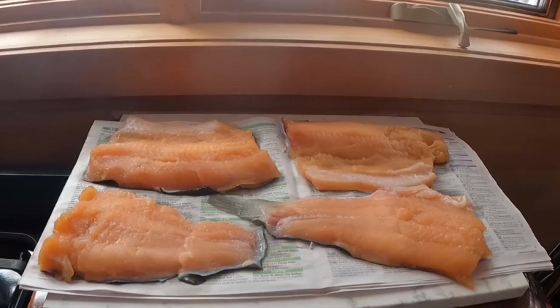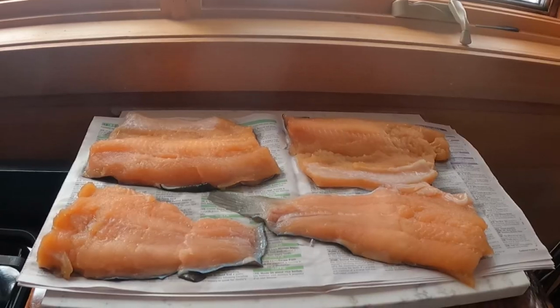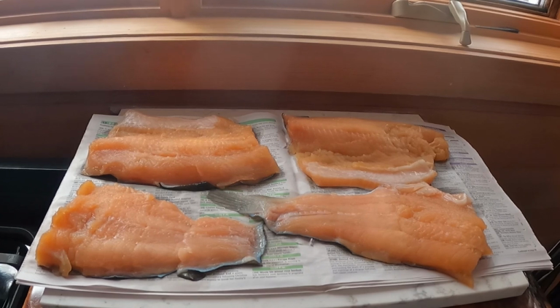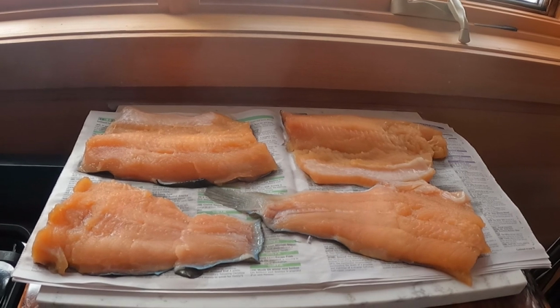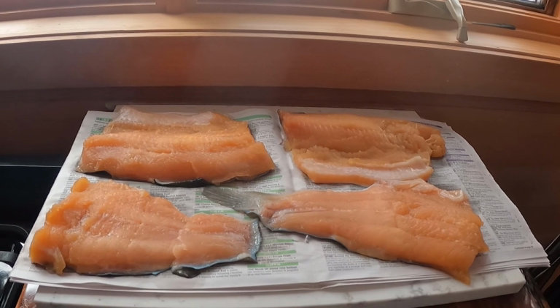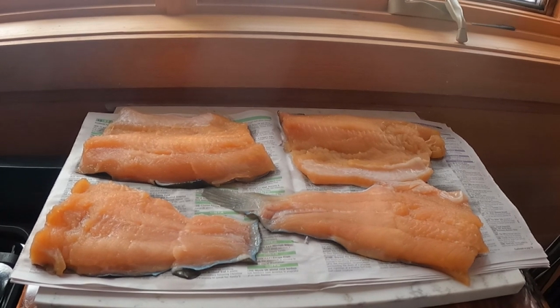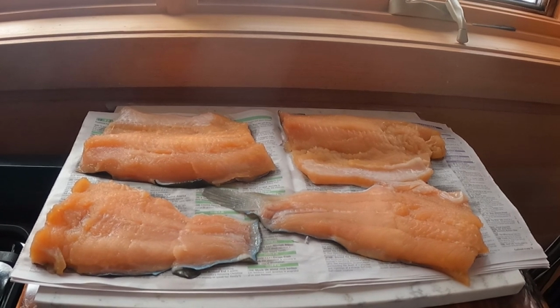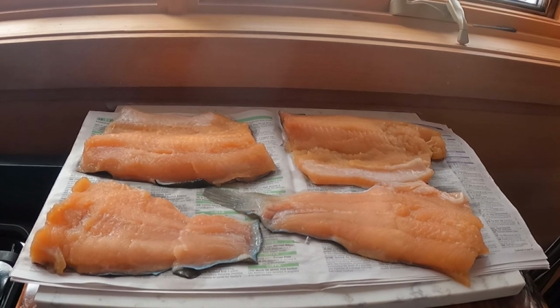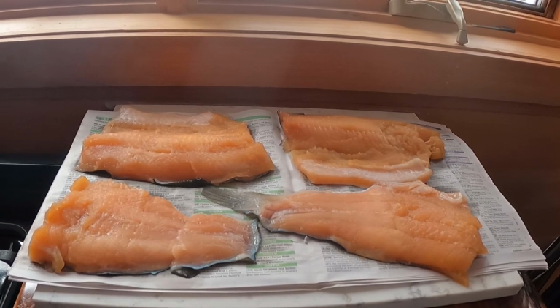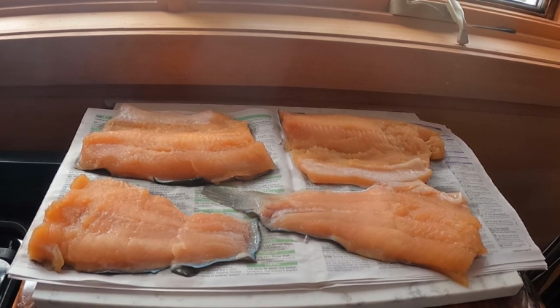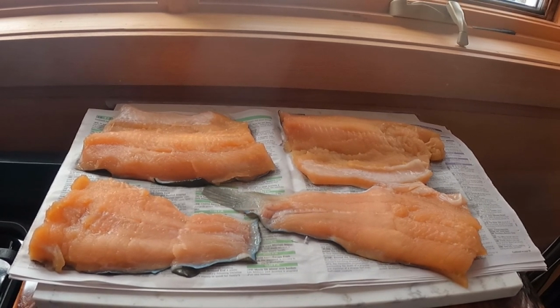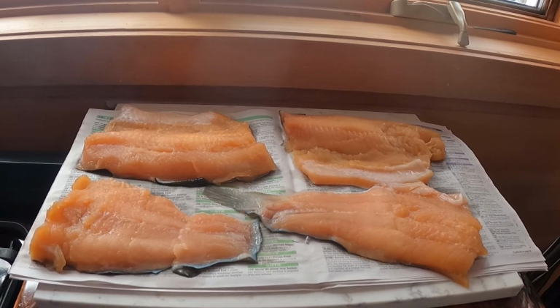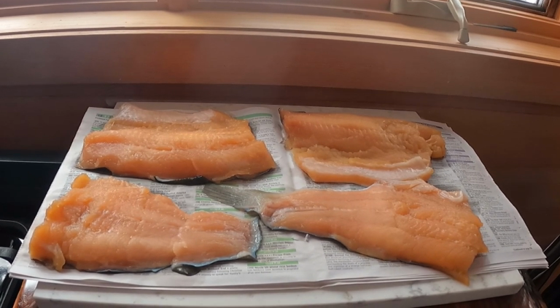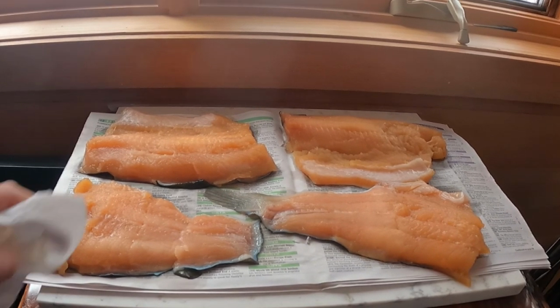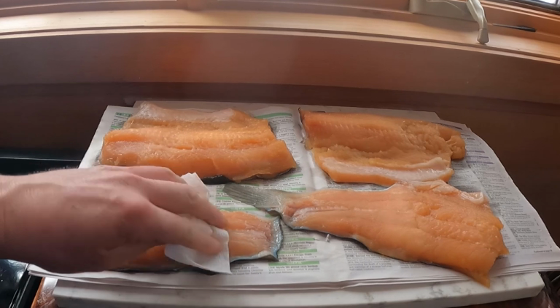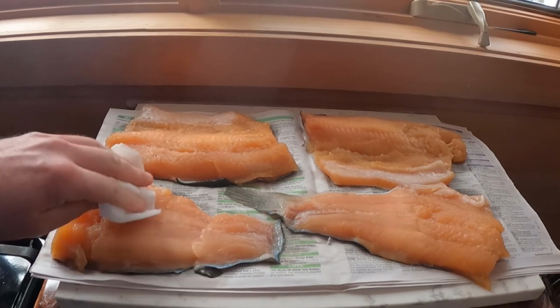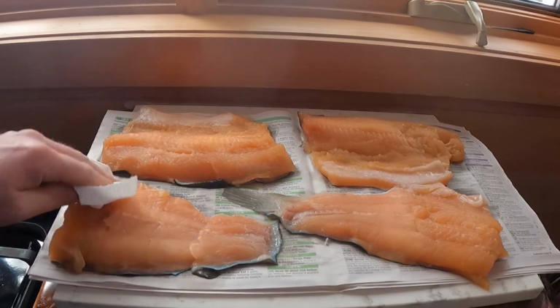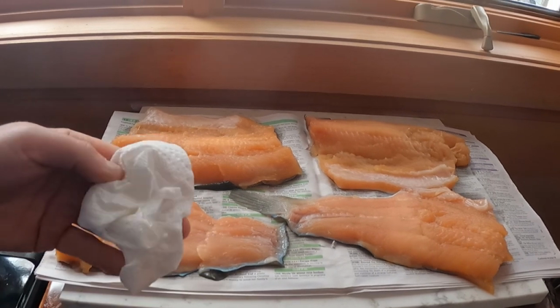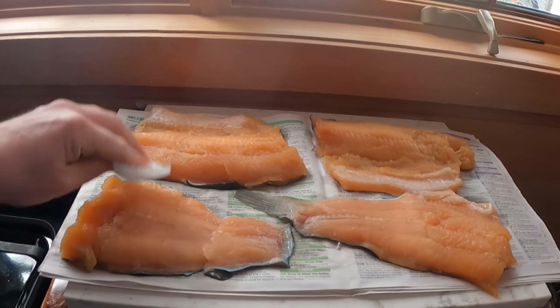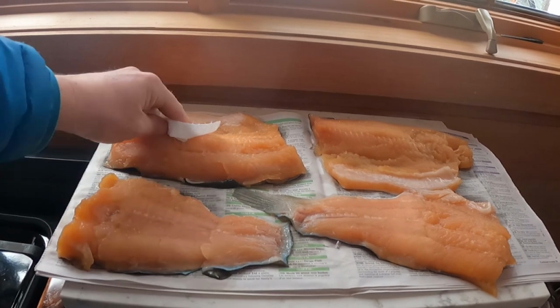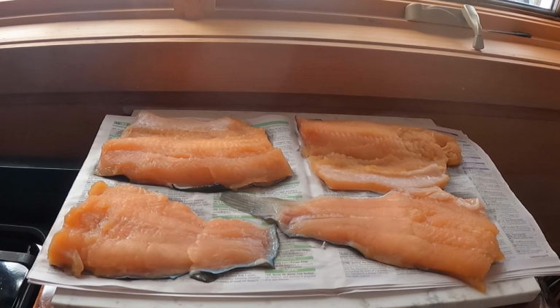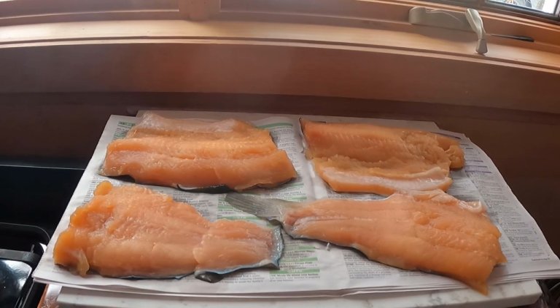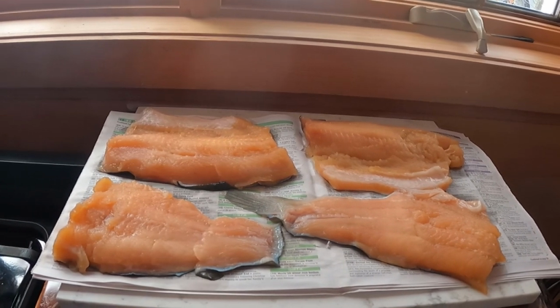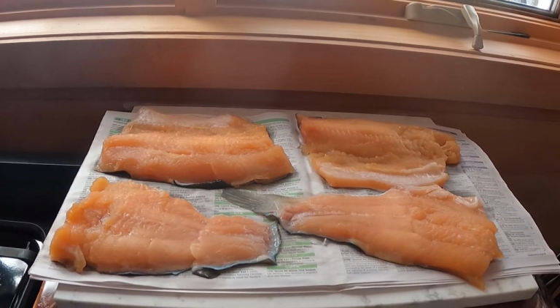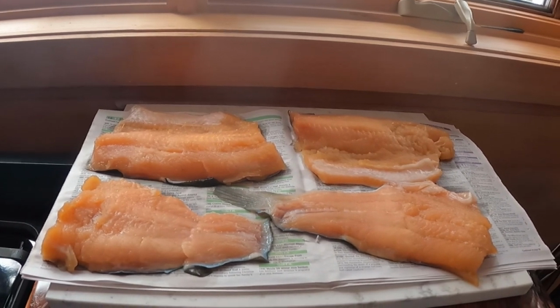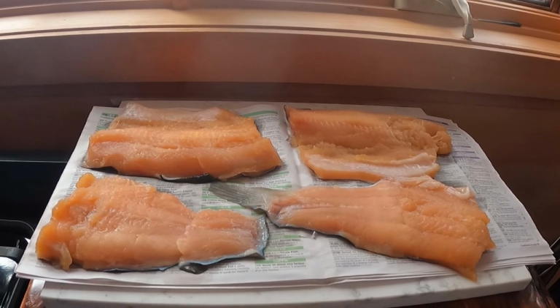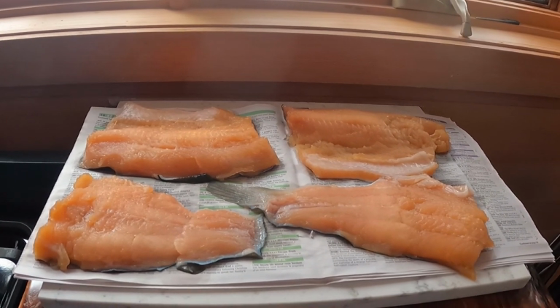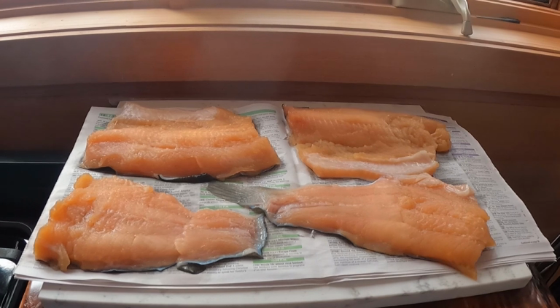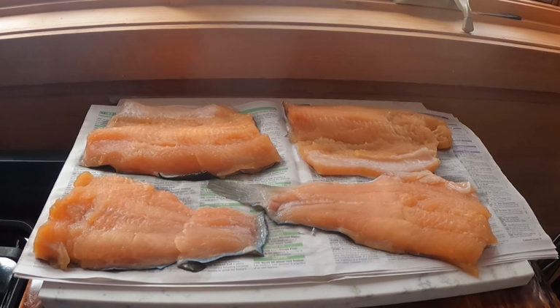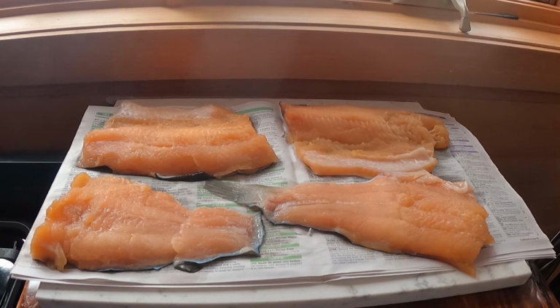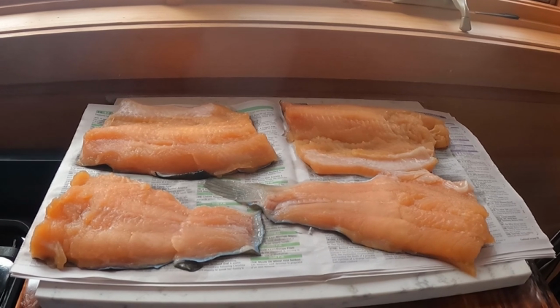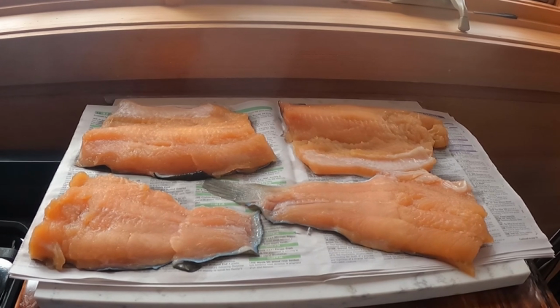I've now taken the fish out of the fridge, rinsed it all thoroughly to get all the excess brine off. I've patted it pretty dry with a paper towel and it's been drying here for about four hours. Now it's time to put it on the smoker.